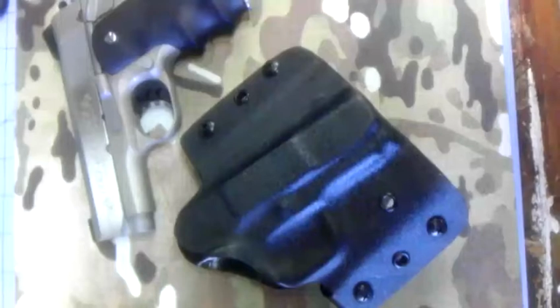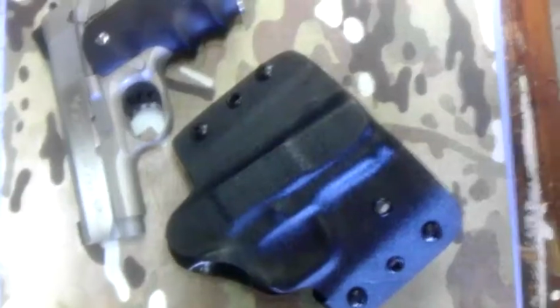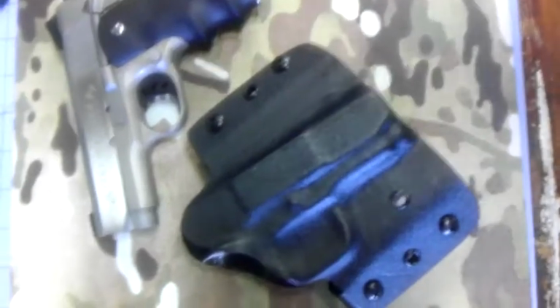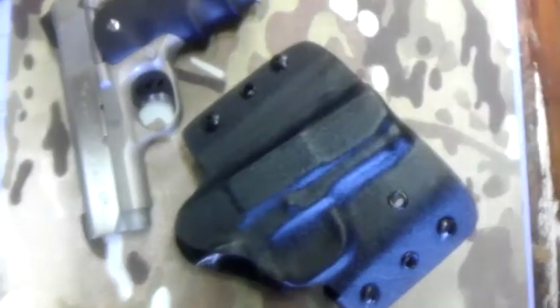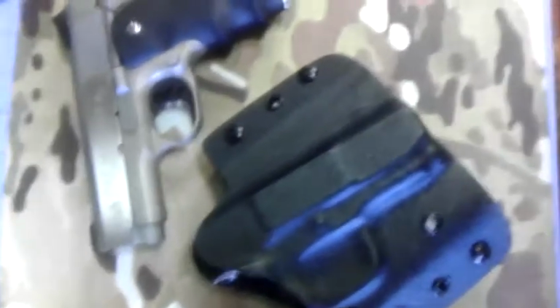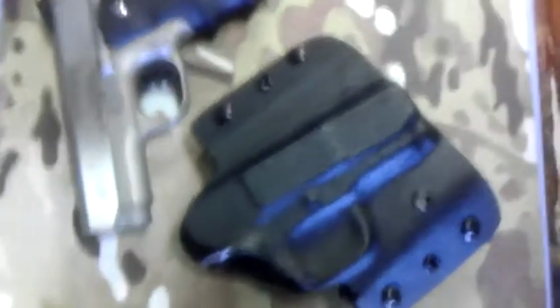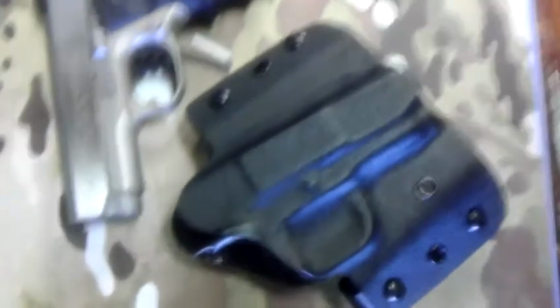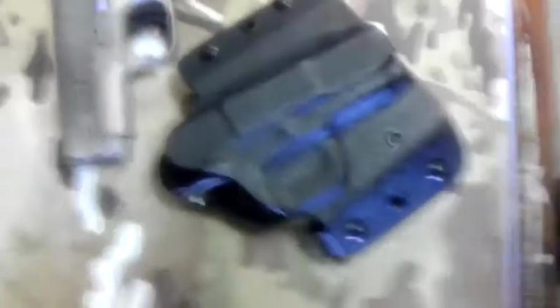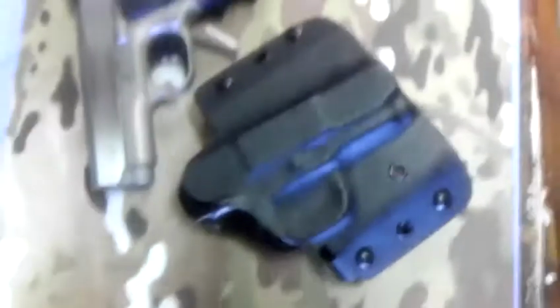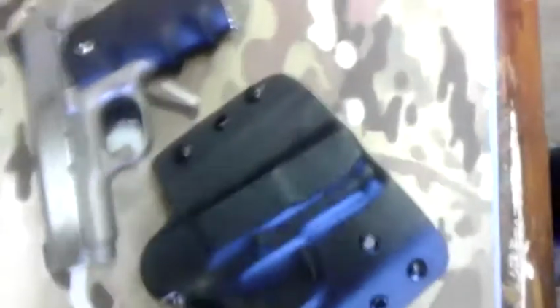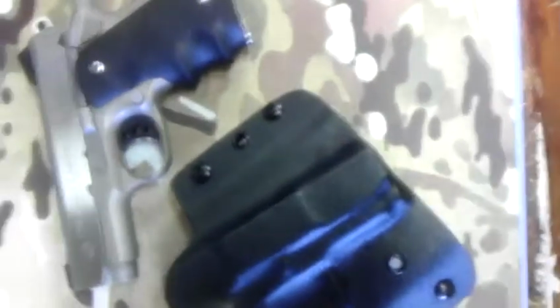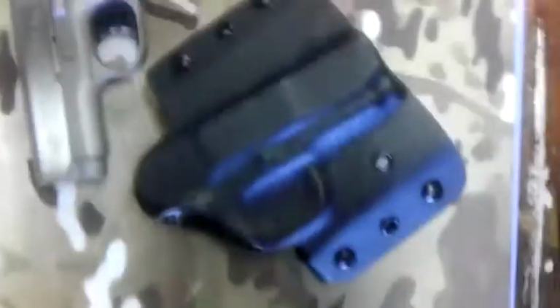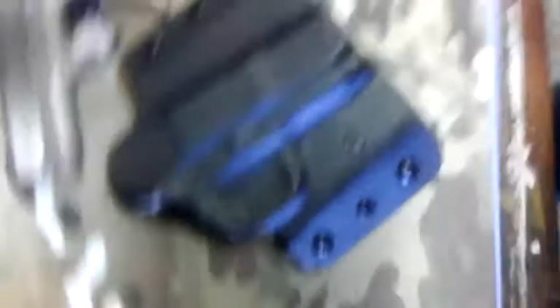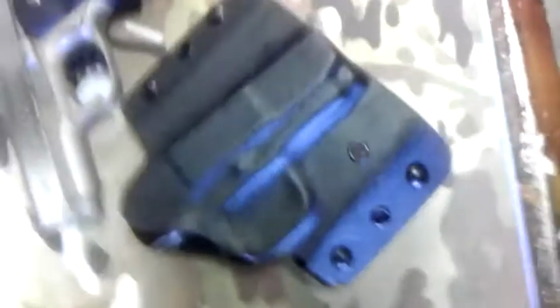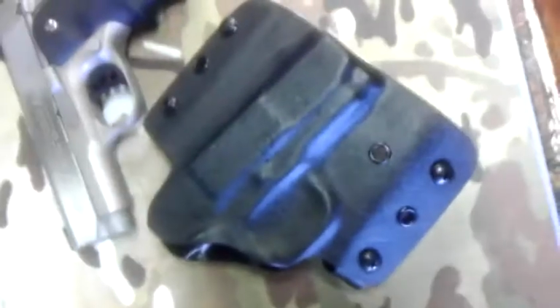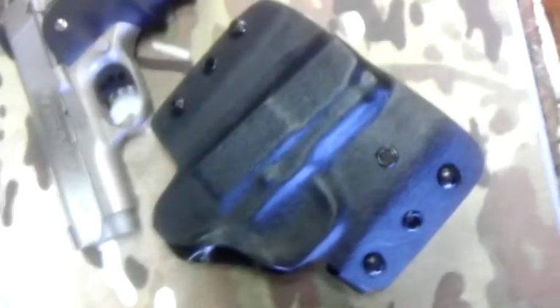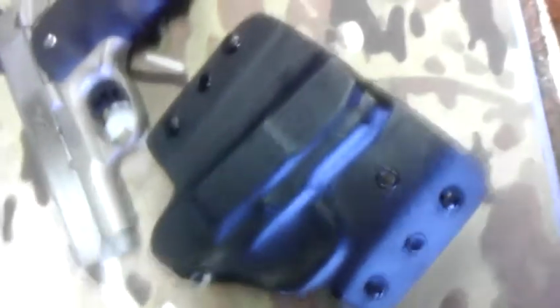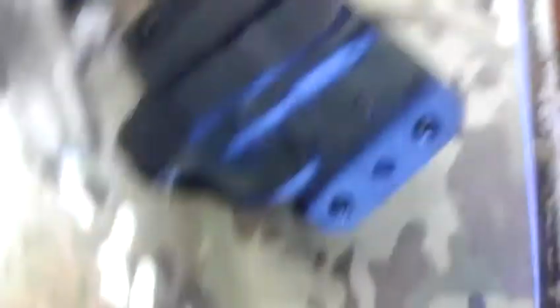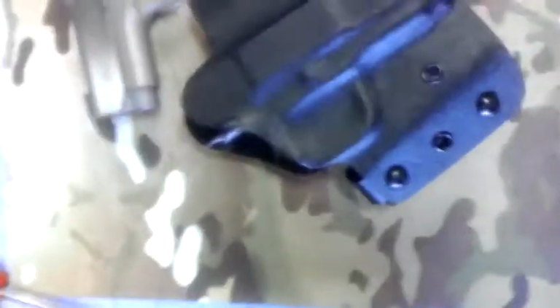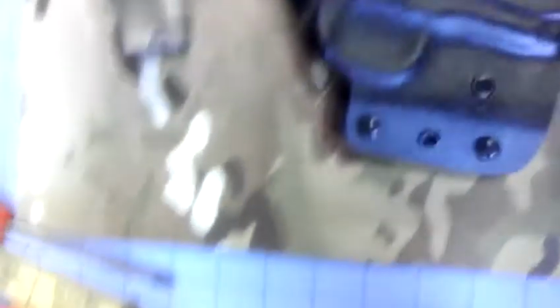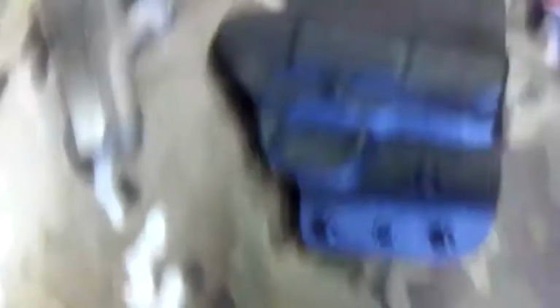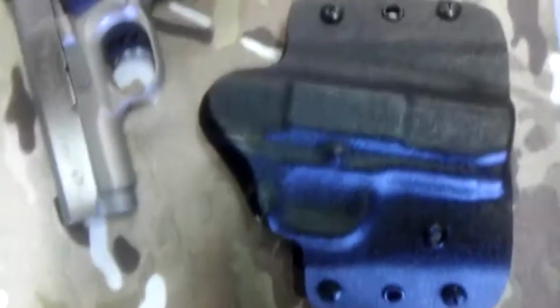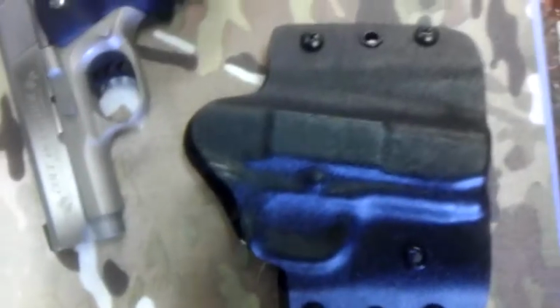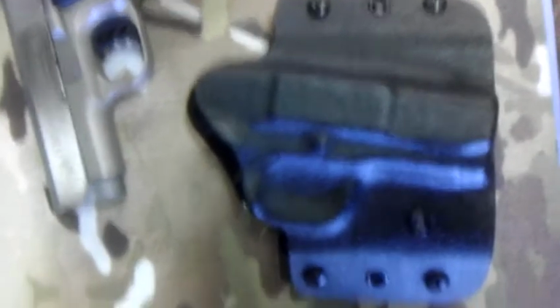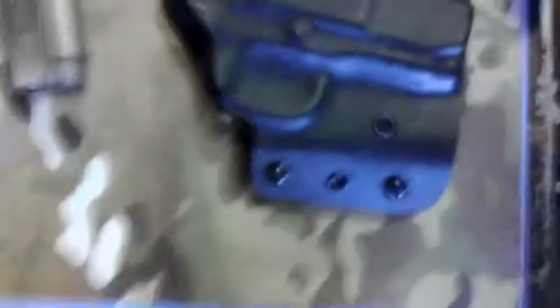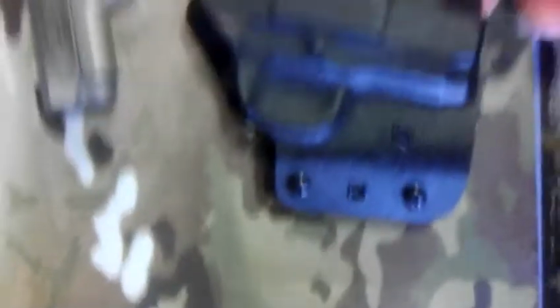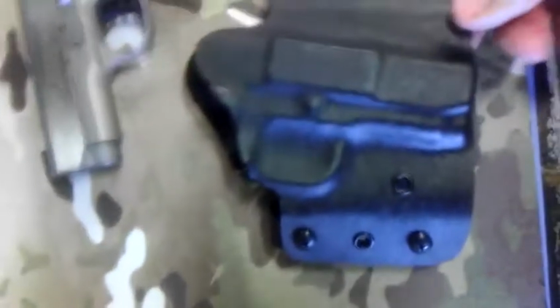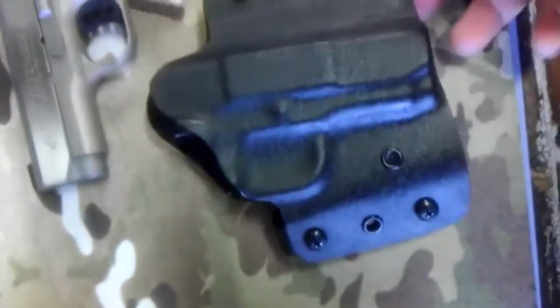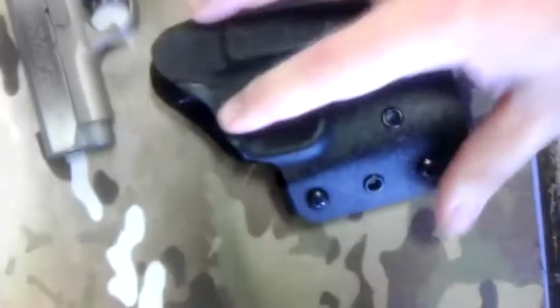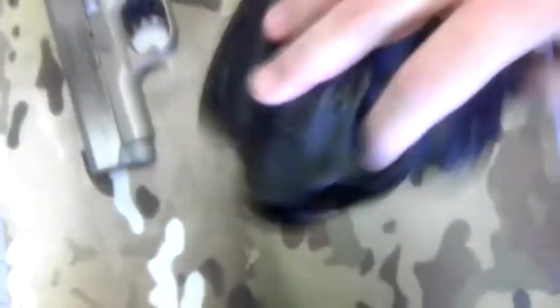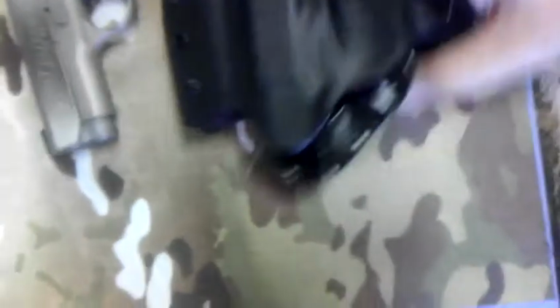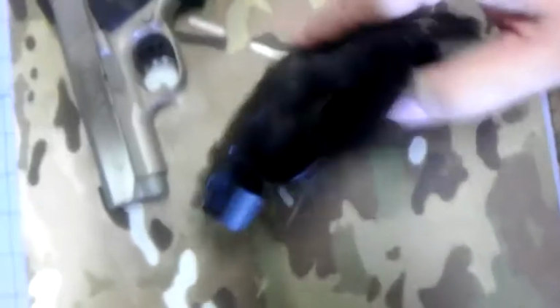All right, I just finished a Colt Defender Series 90 custom holster, Kydex black in color, for a customer. I wanted a slight cant to it, so we put that in there. It came out really nice.